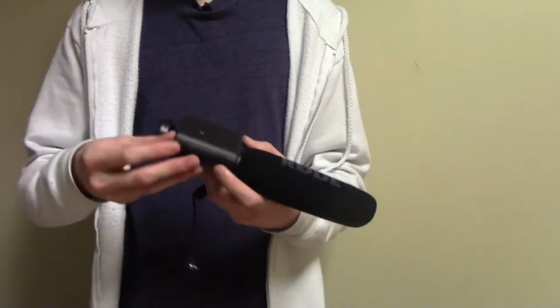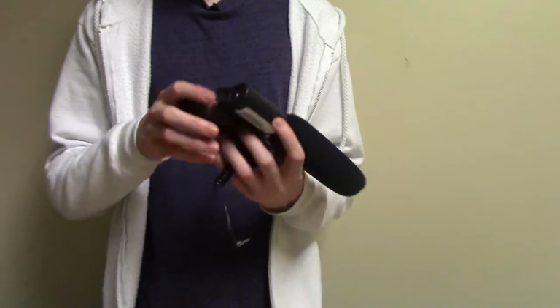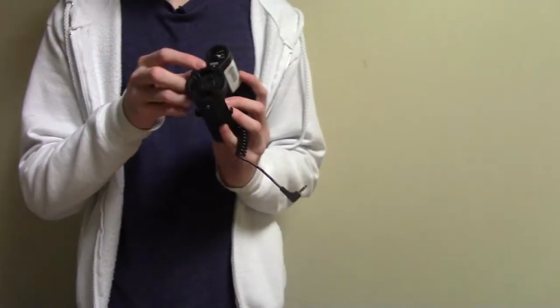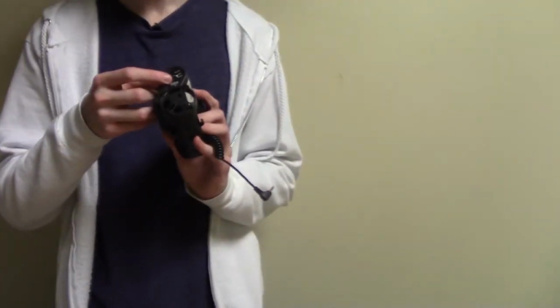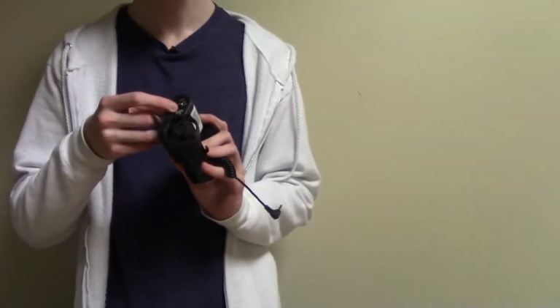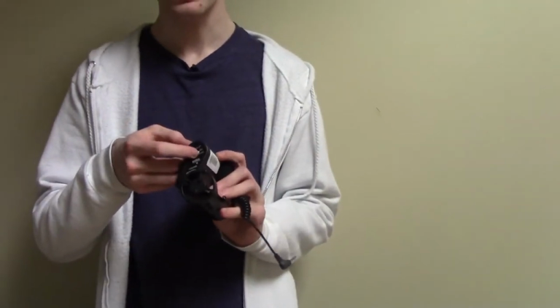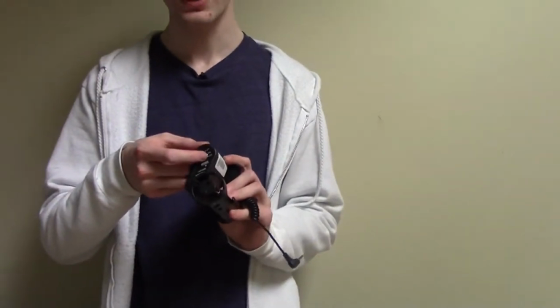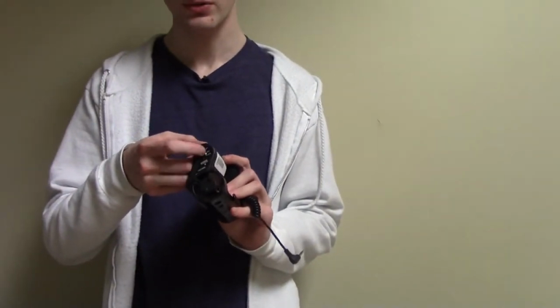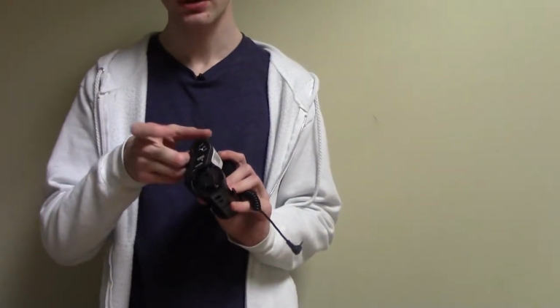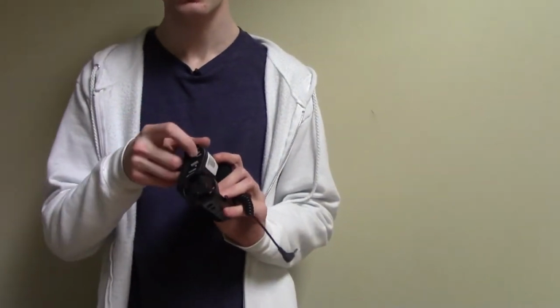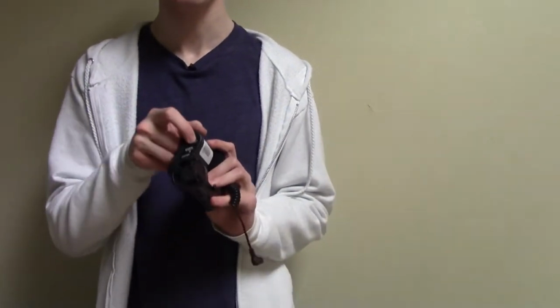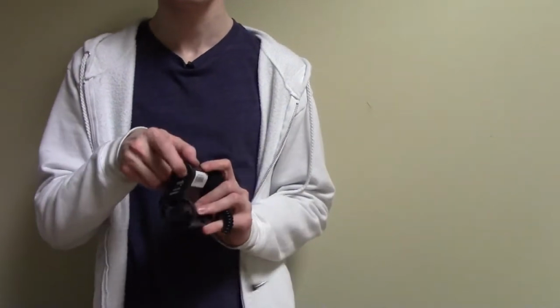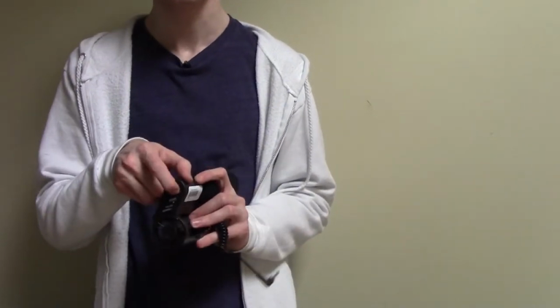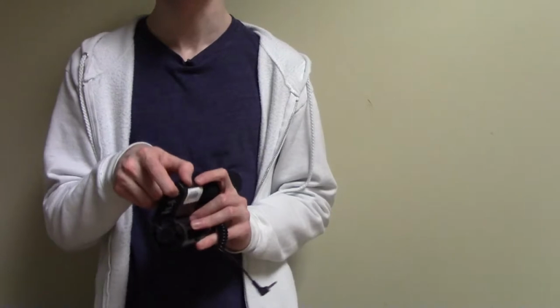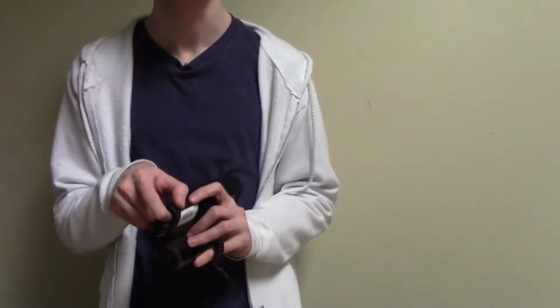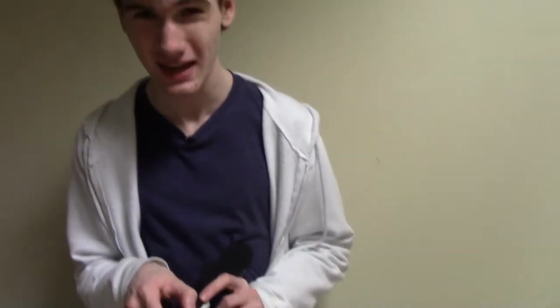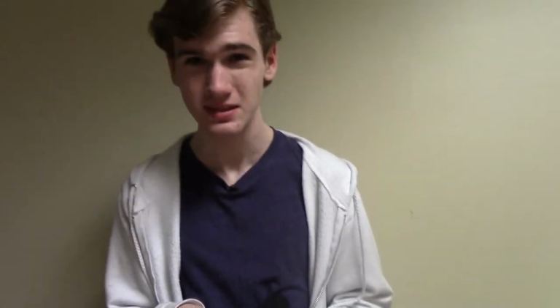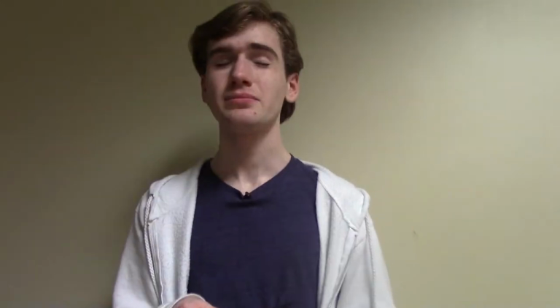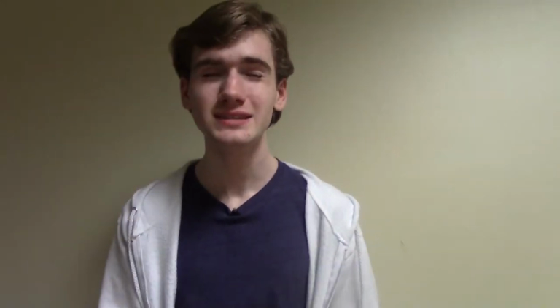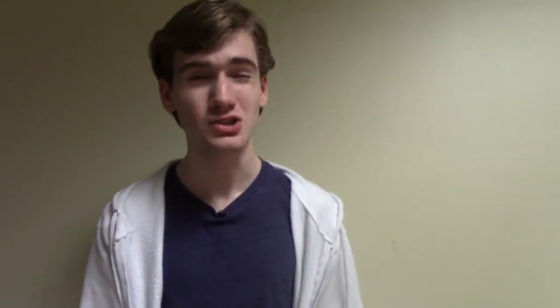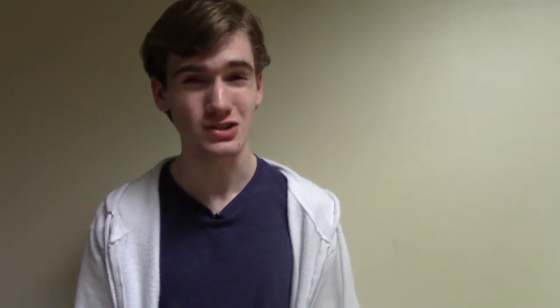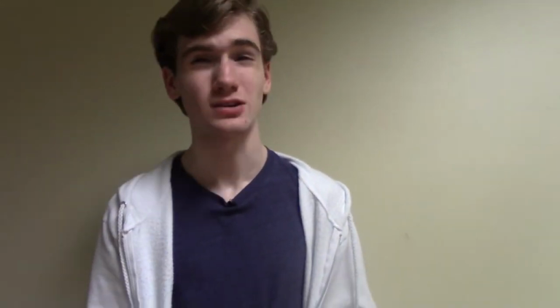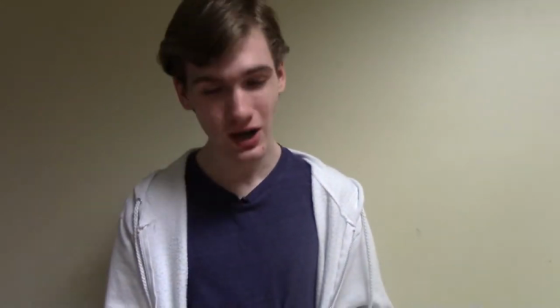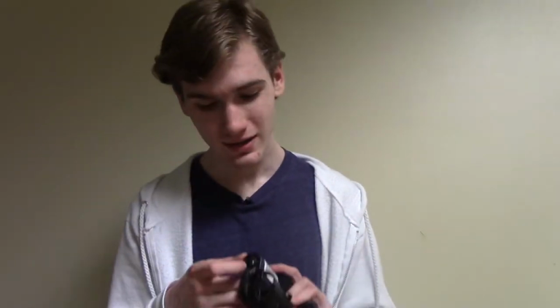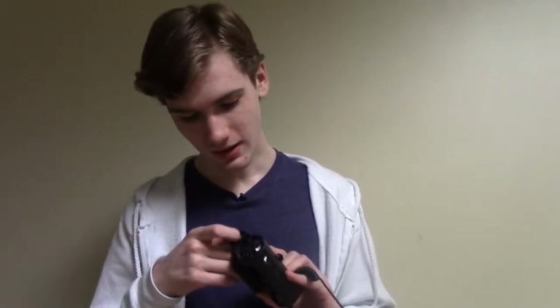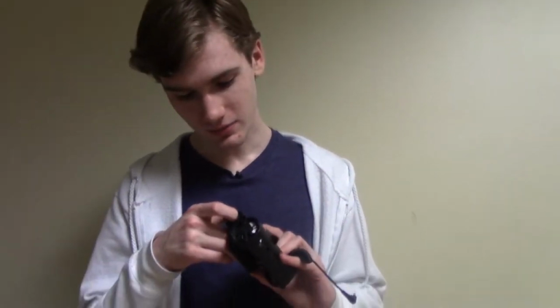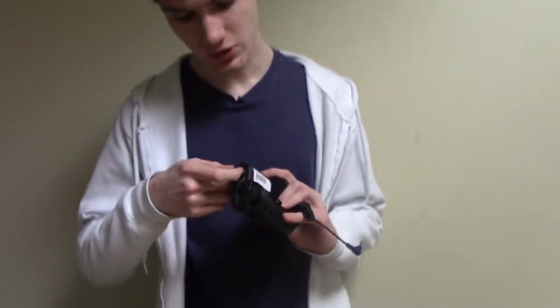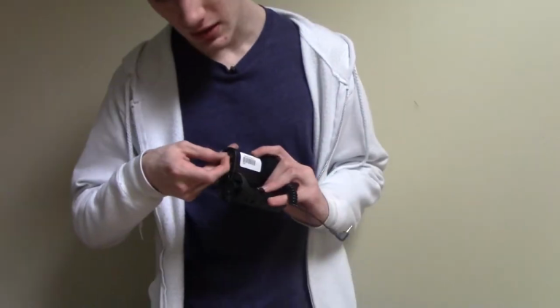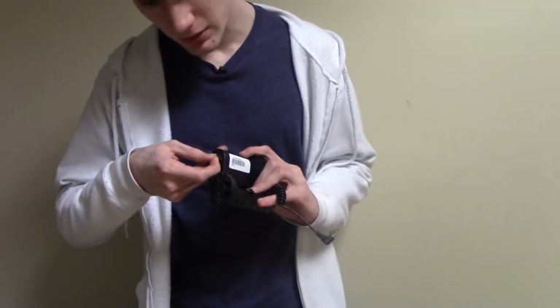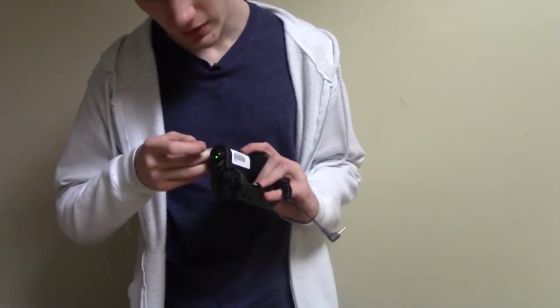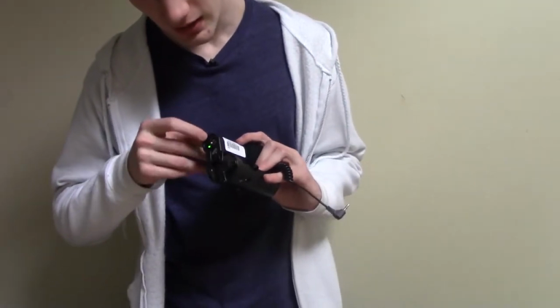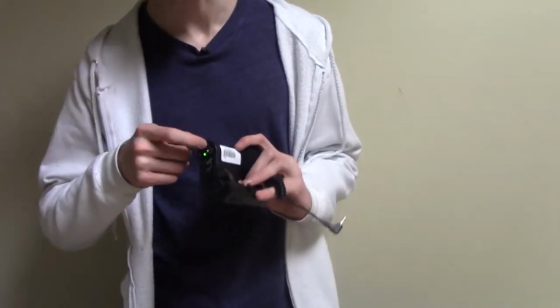Make sure that you turn on this switch. If you don't turn it on, it won't give you any audio. I have done this multiple times. Please double check that your mics are on. Turn it on to the middle setting — the on setting.